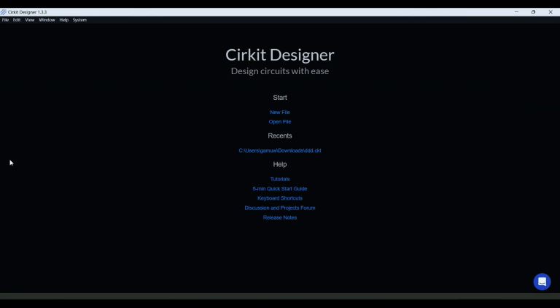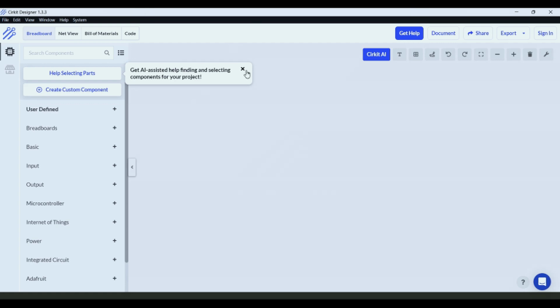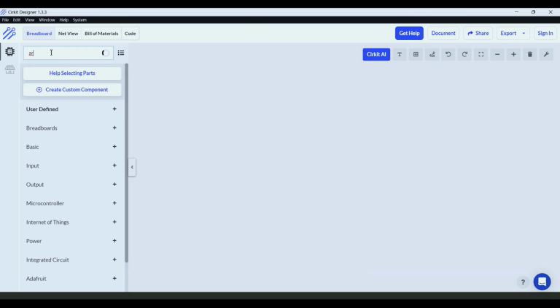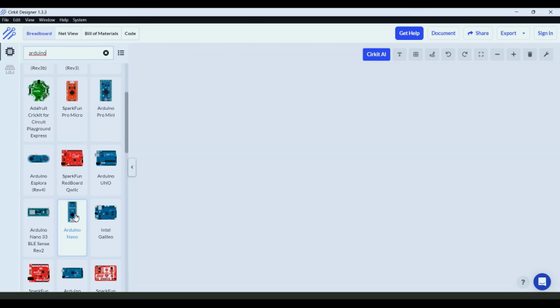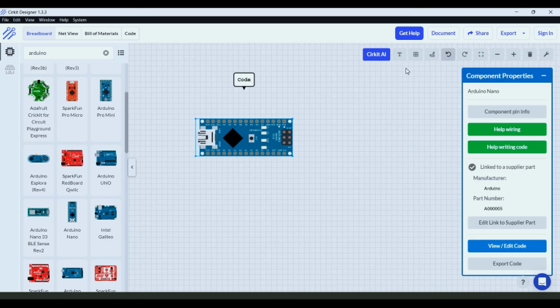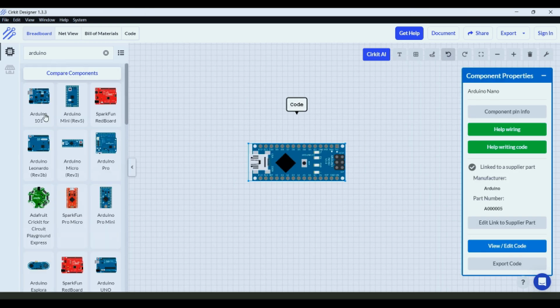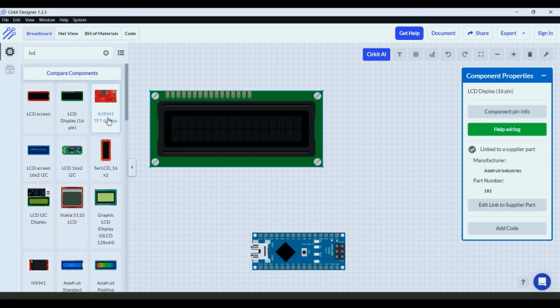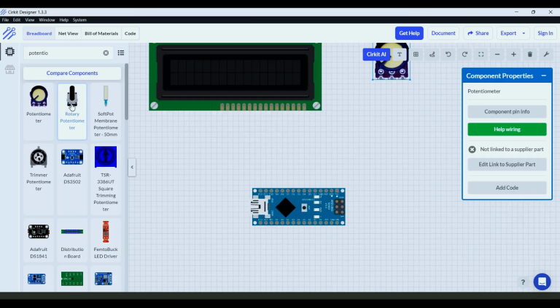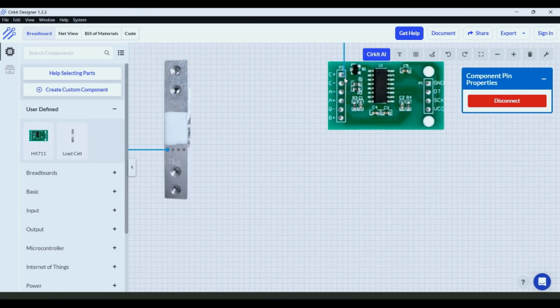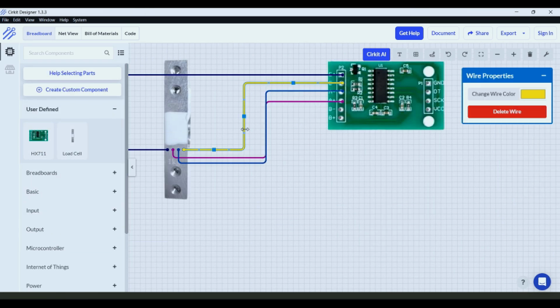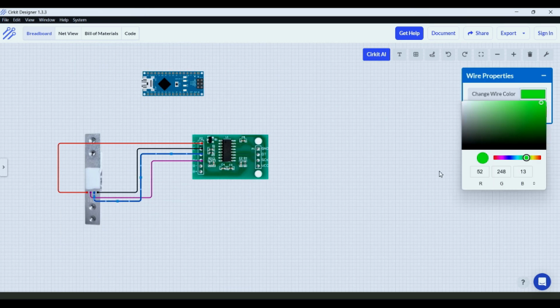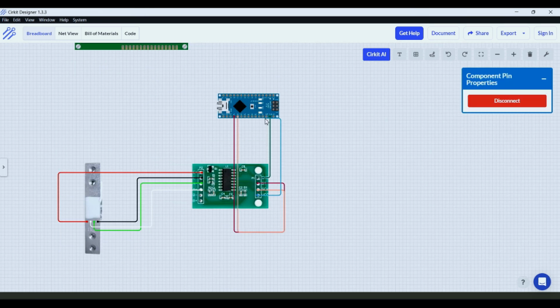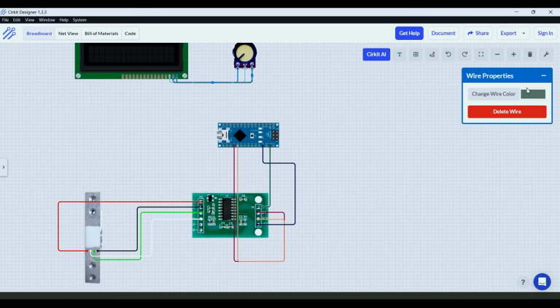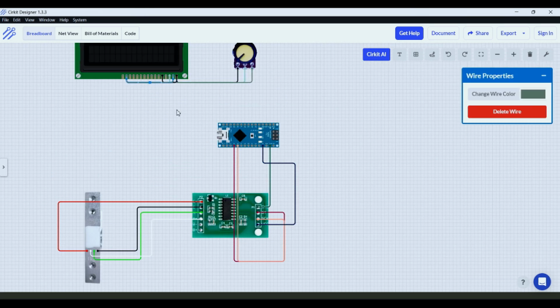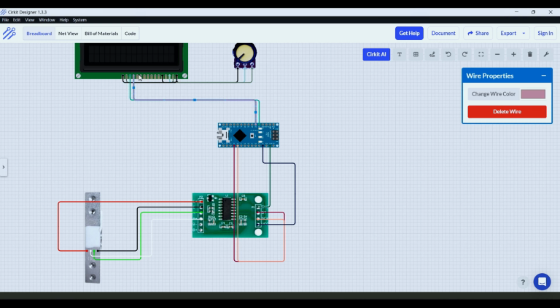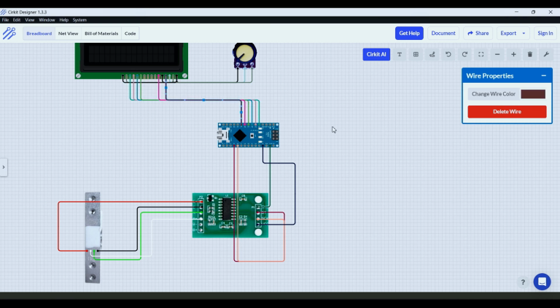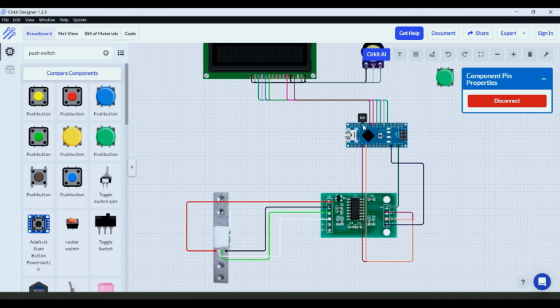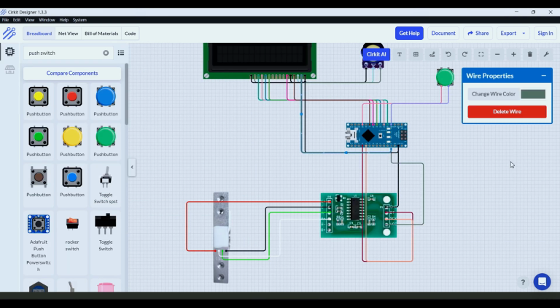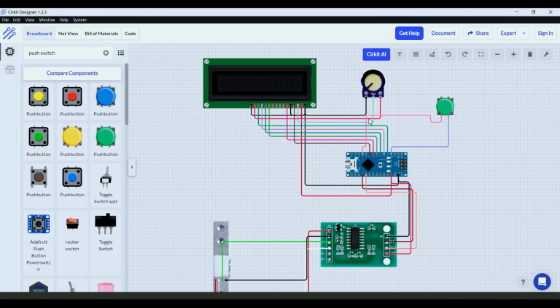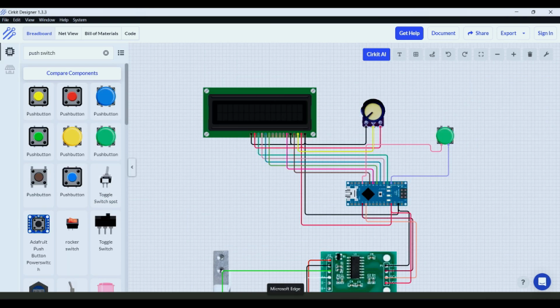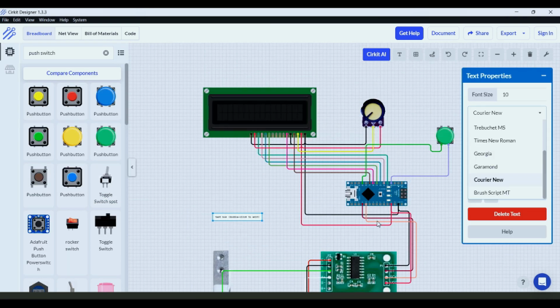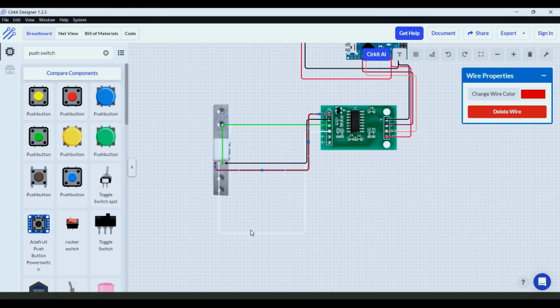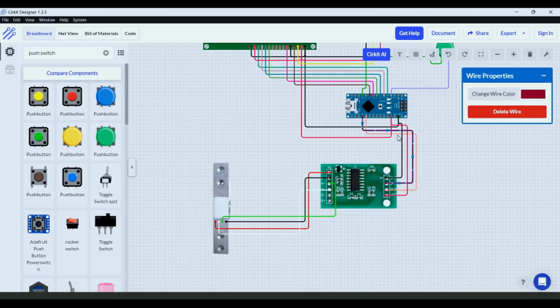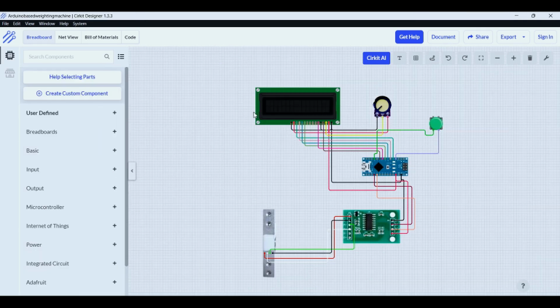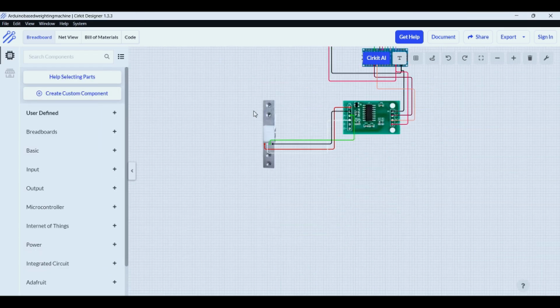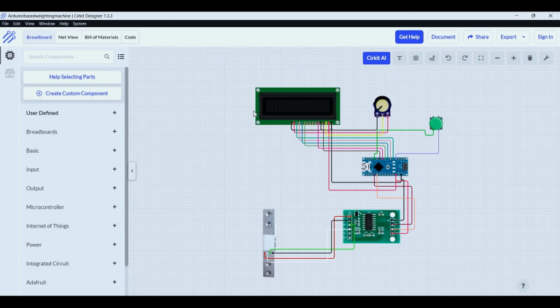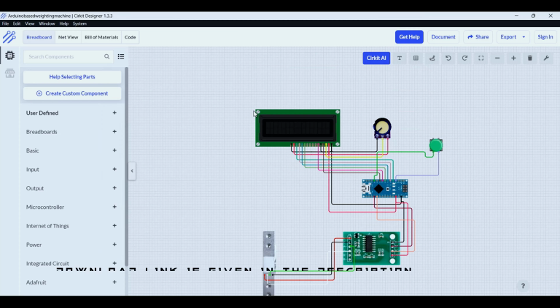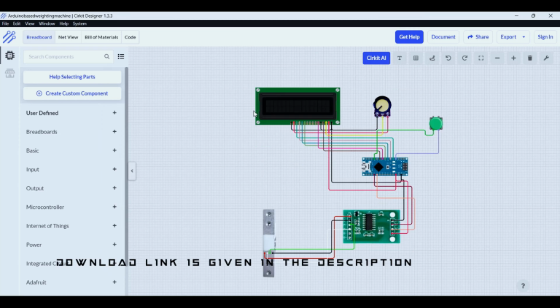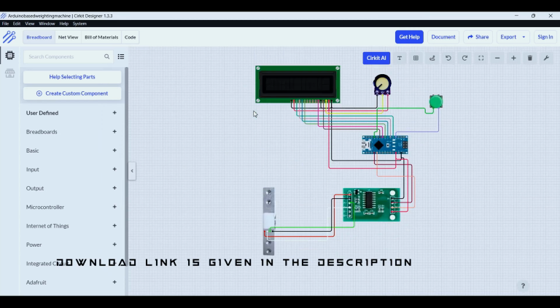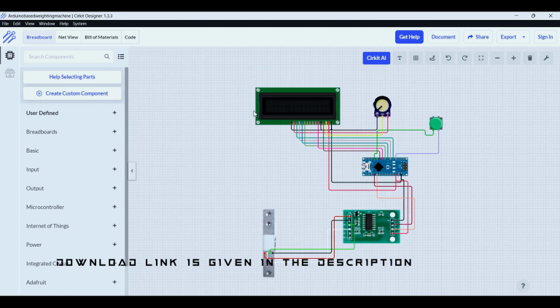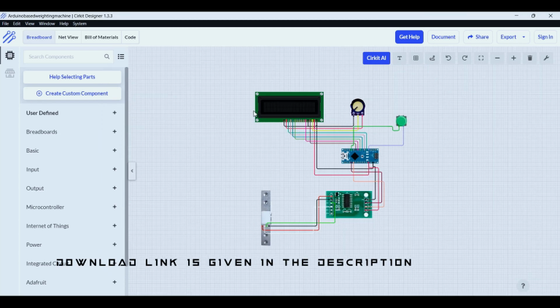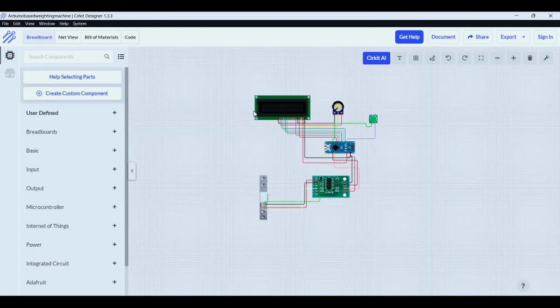First of all, we will design our circuit. I am using a circuit designer which makes the process easier. Here is the circuit diagram for our project — the download link is in the description.